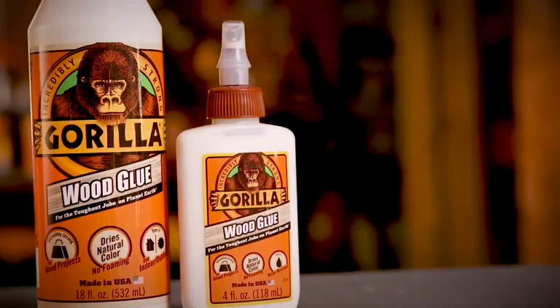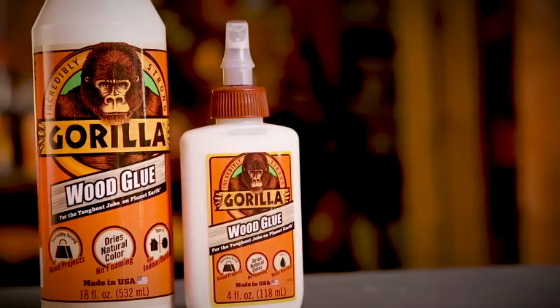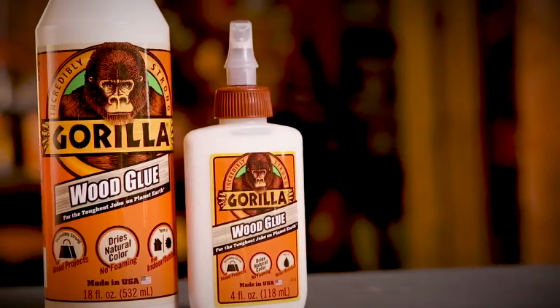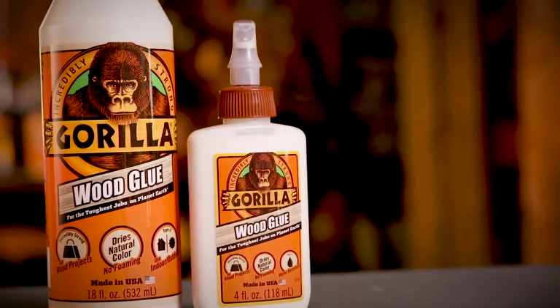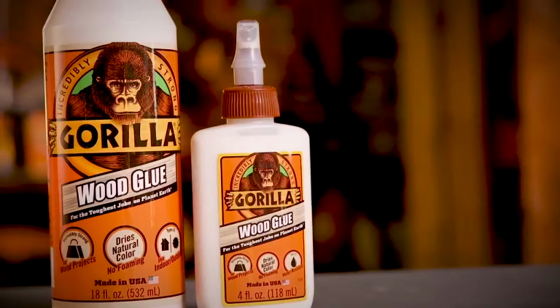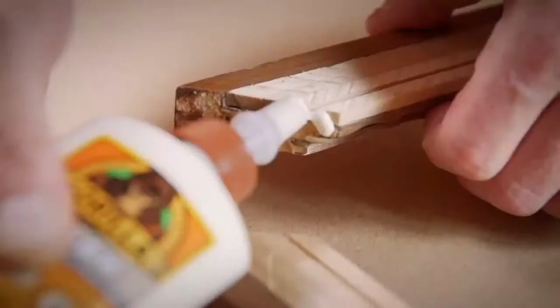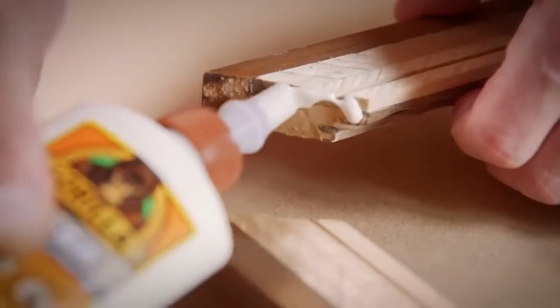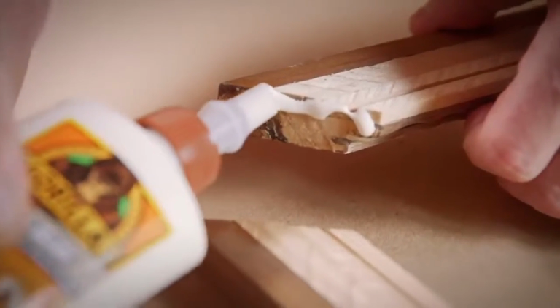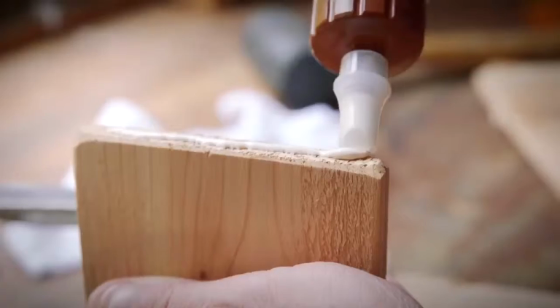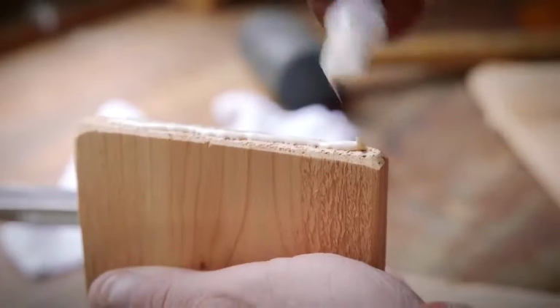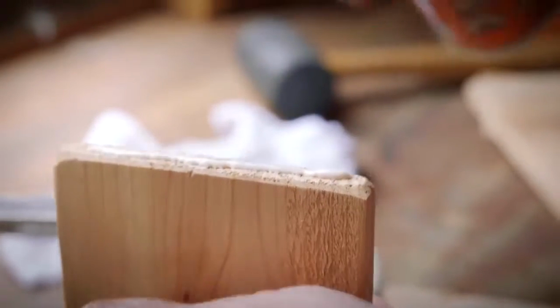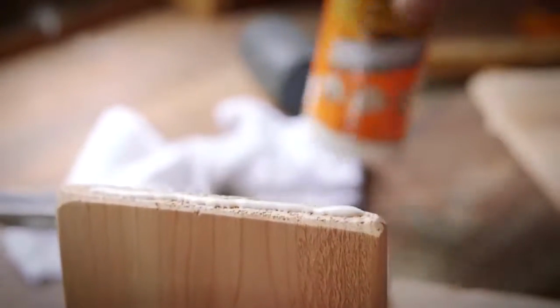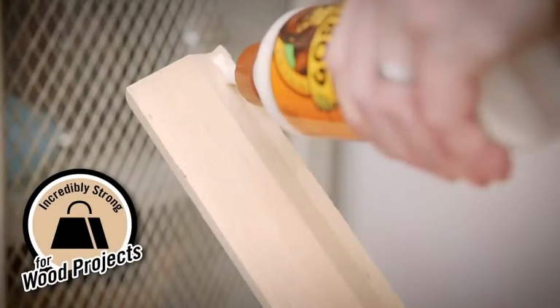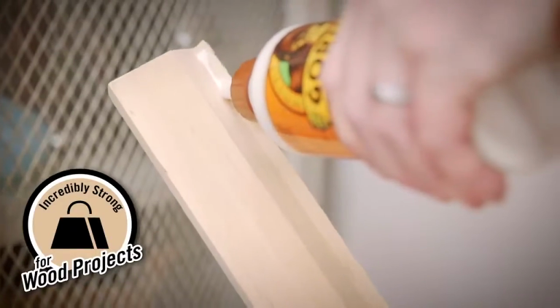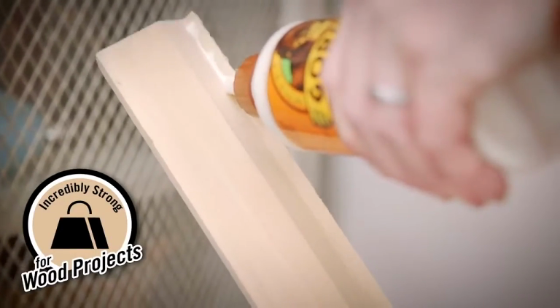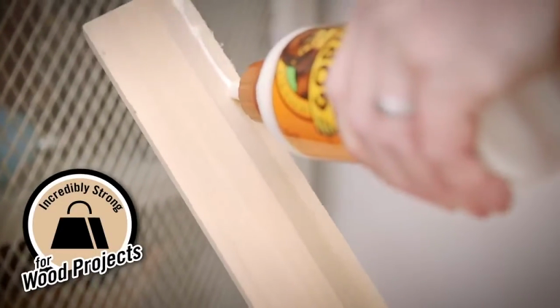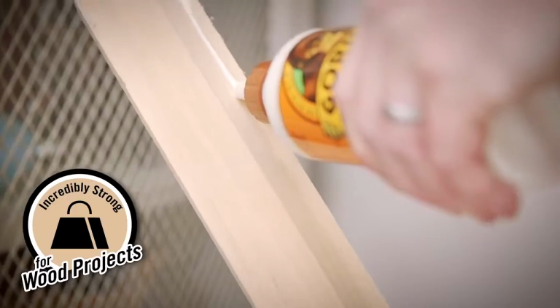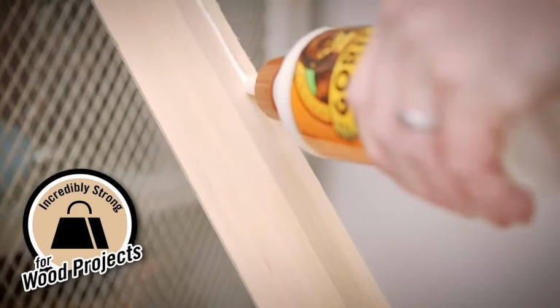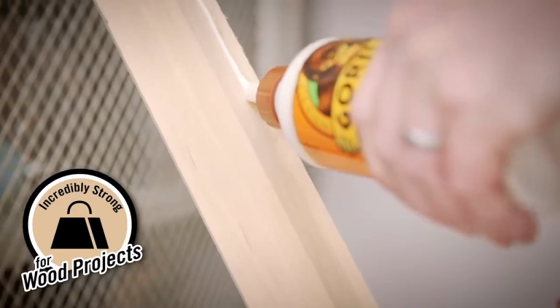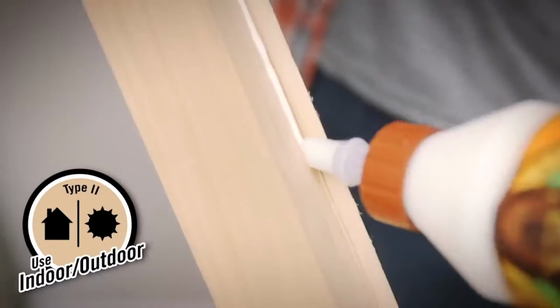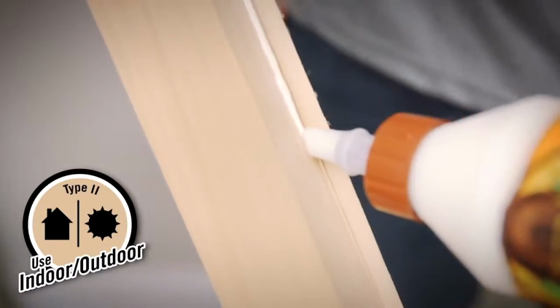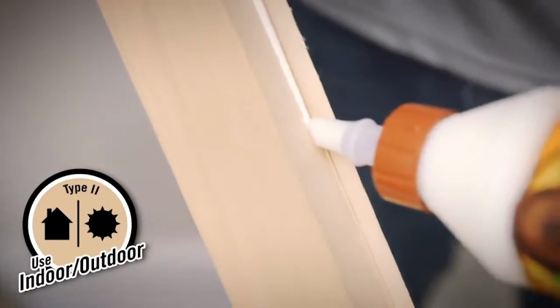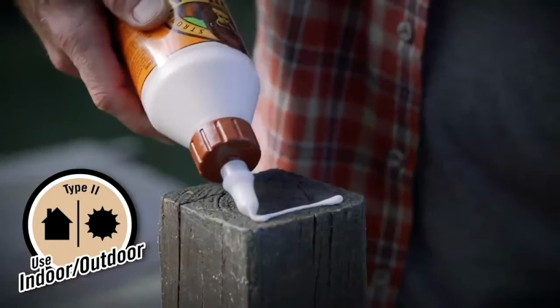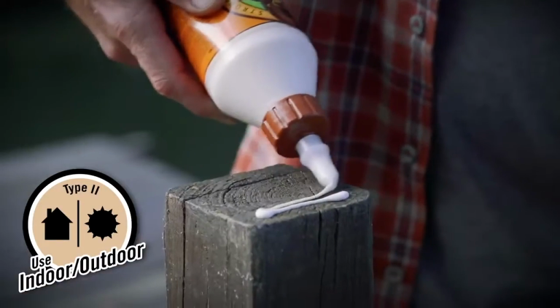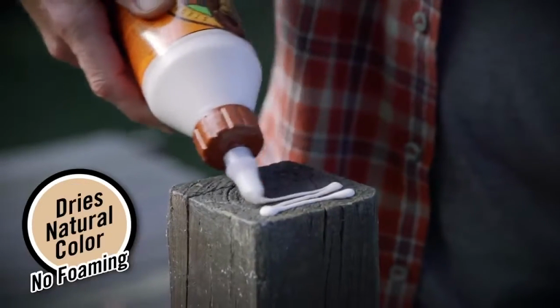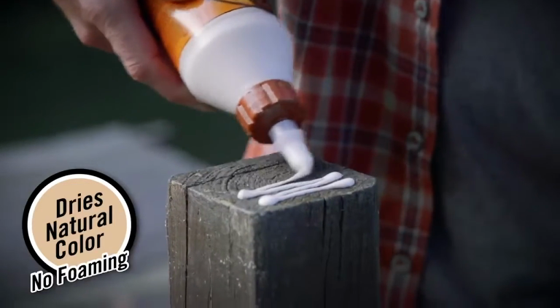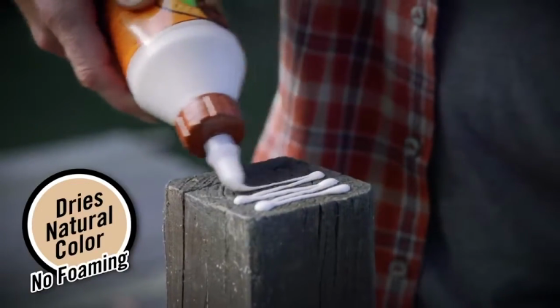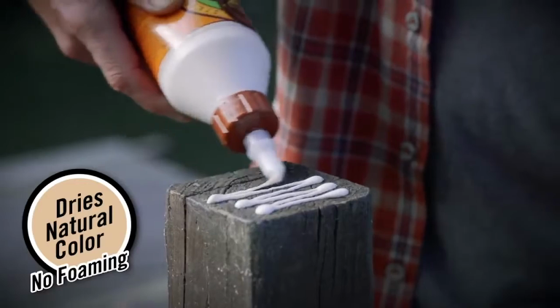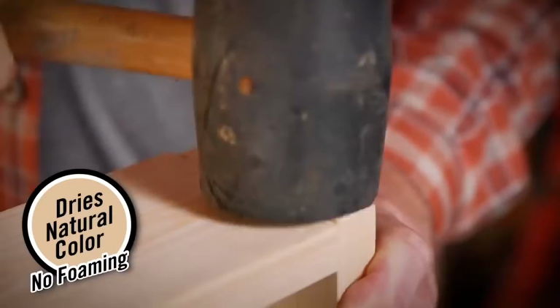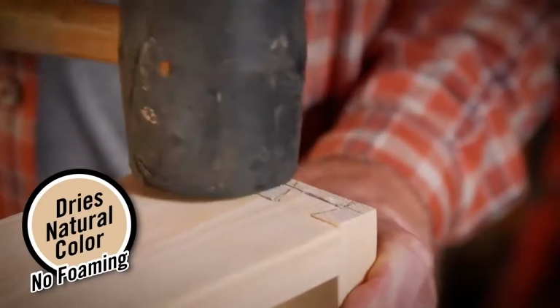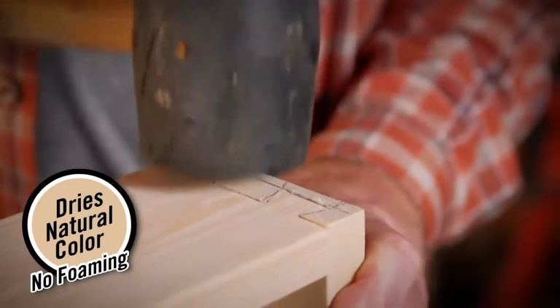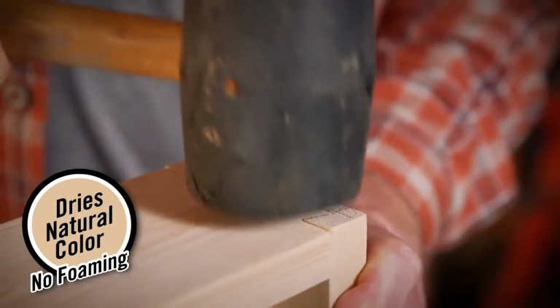Gorilla wood glue is a reliable adhesive that woodworkers, carpenters, and hobbyists trust for their woodworking projects. Its premium formula creates a cross-link bond that provides superior strength indoors and out. Gorilla wood glue dries a clean, natural finish making it unnoticeable in your final project.